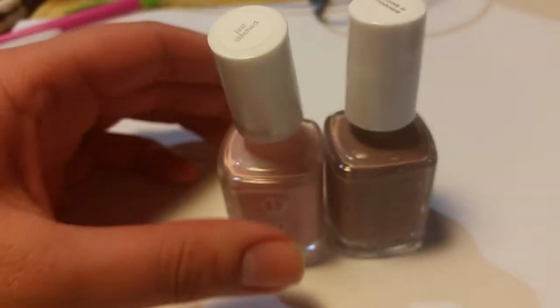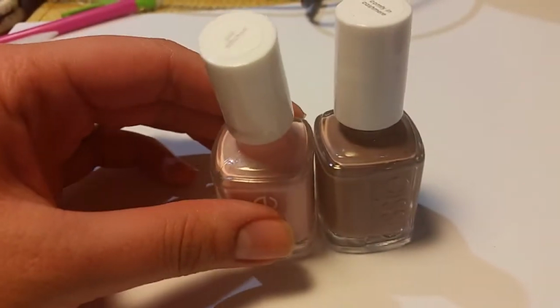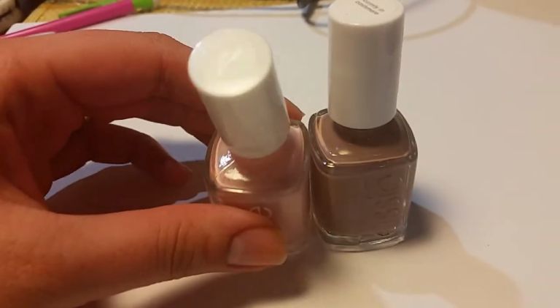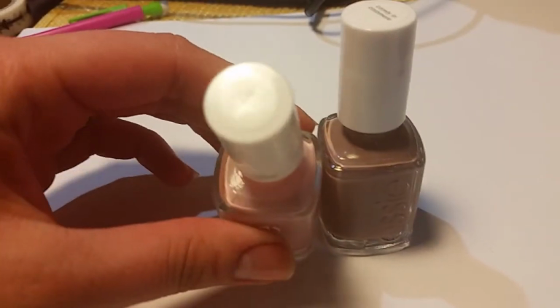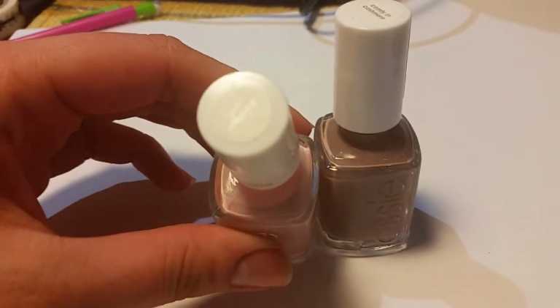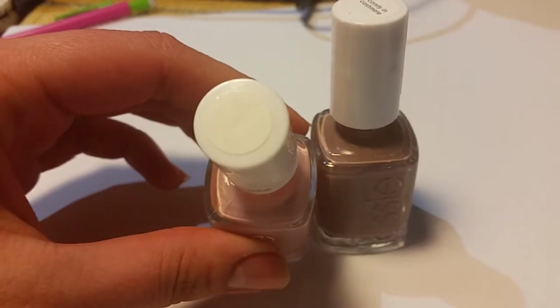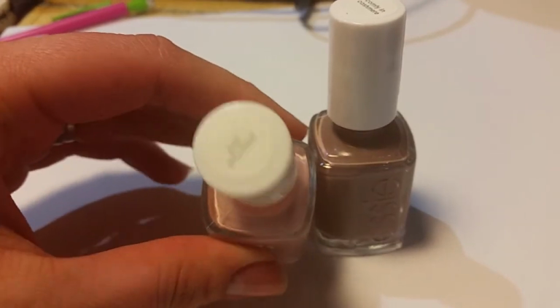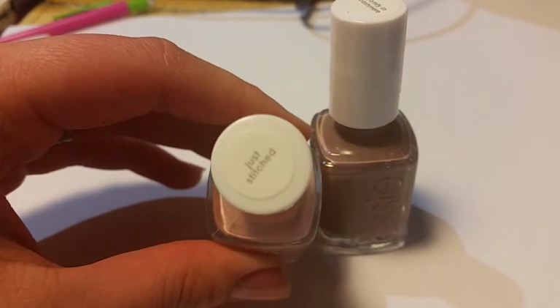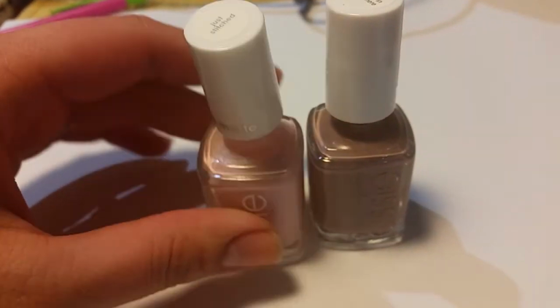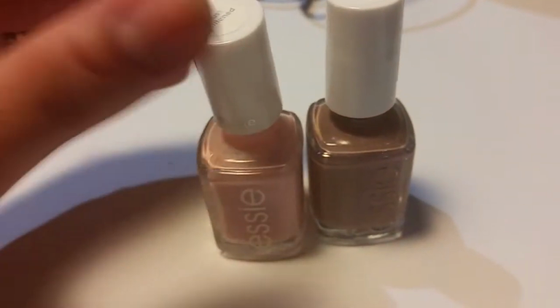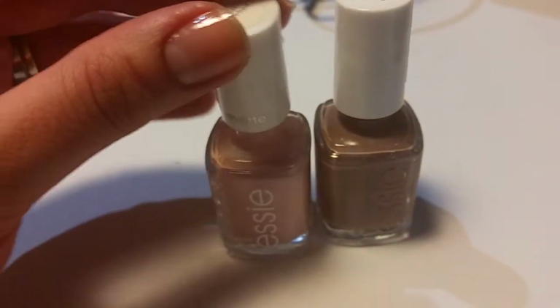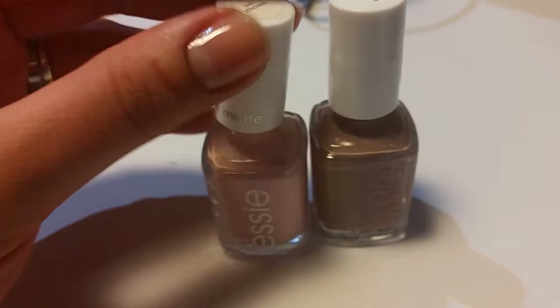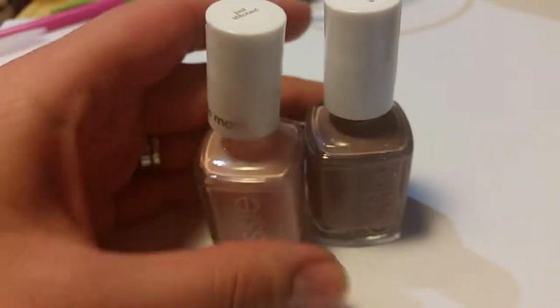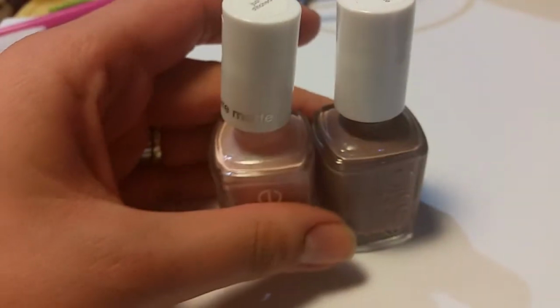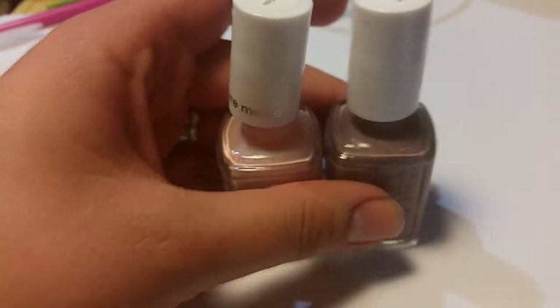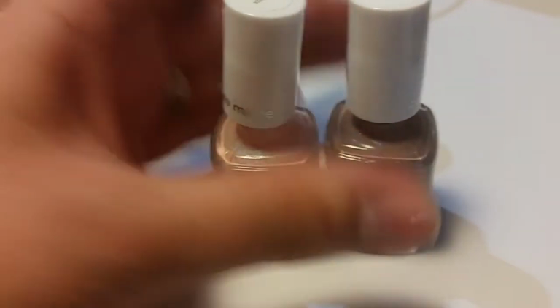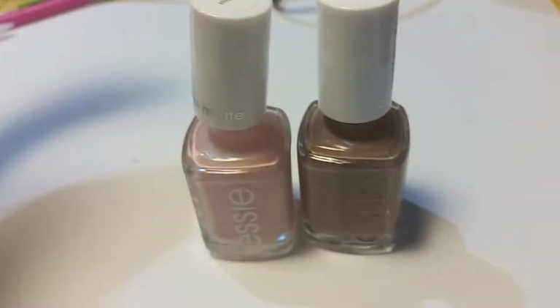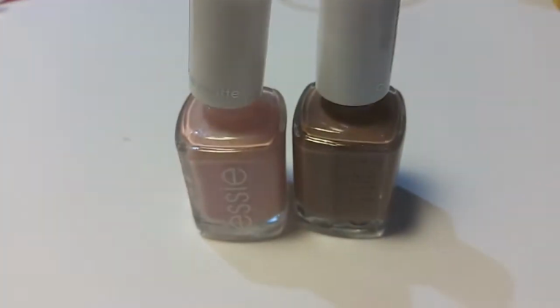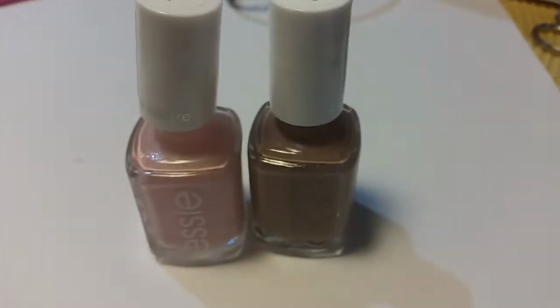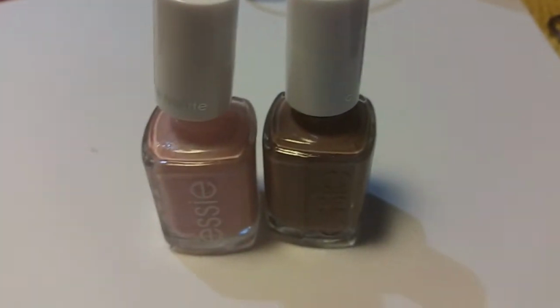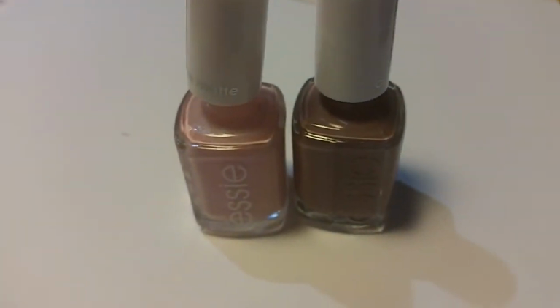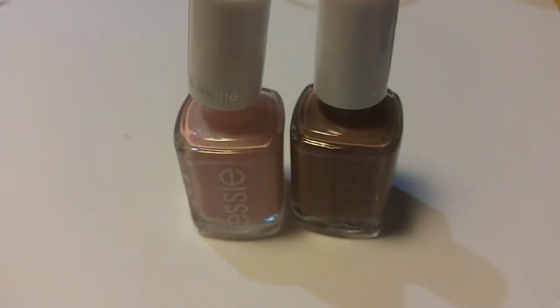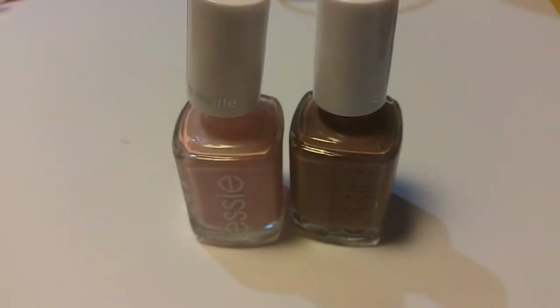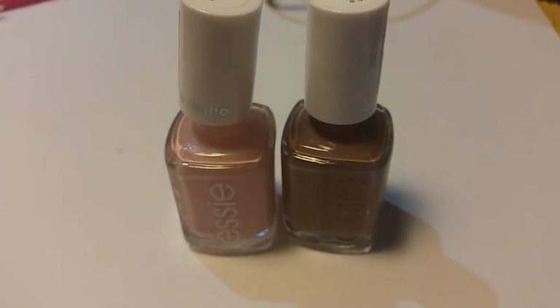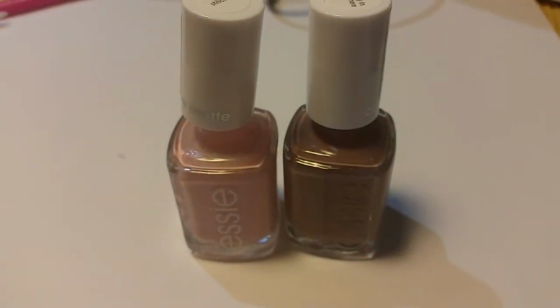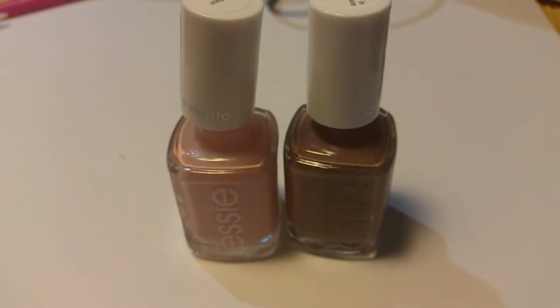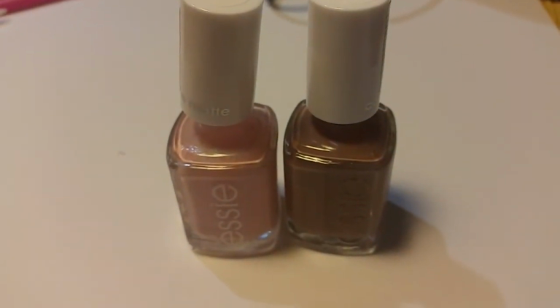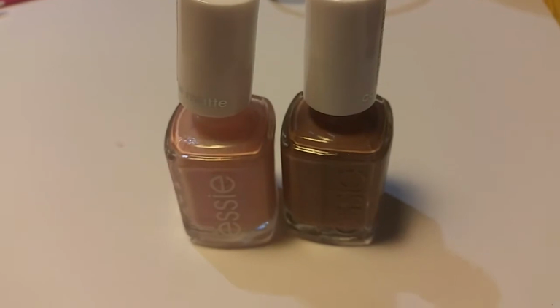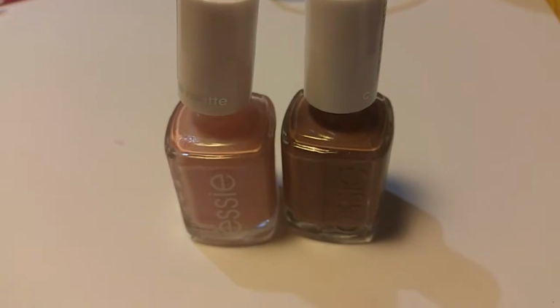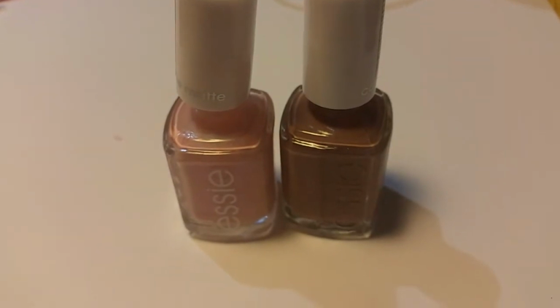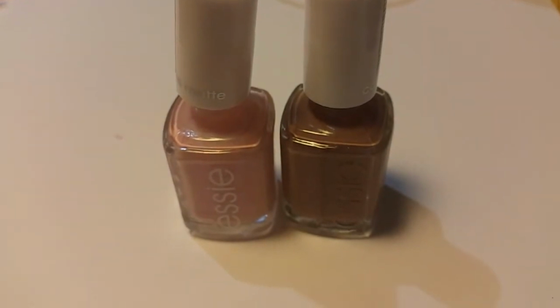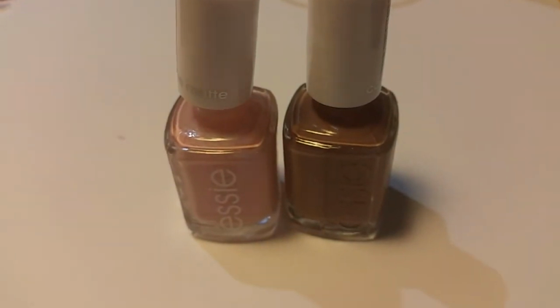I've just swatched a couple of times, and it looks absolutely beautiful. I'm just going to do a little demo and show you how they look.